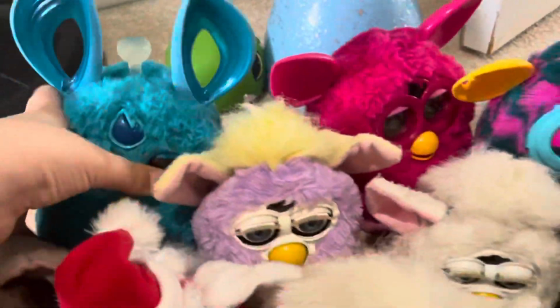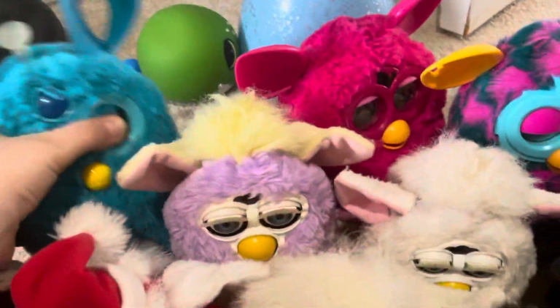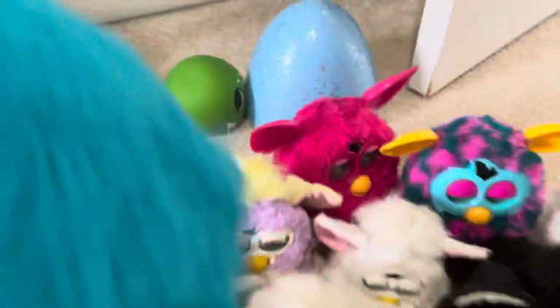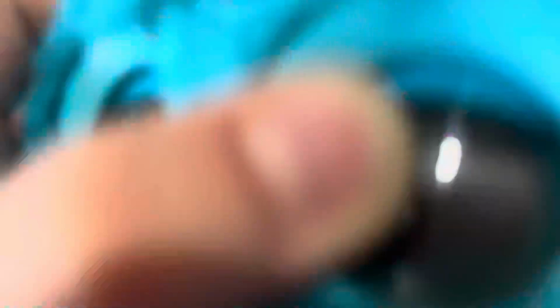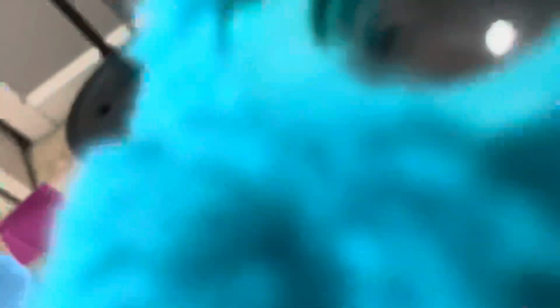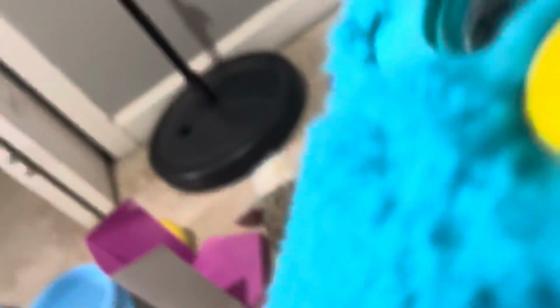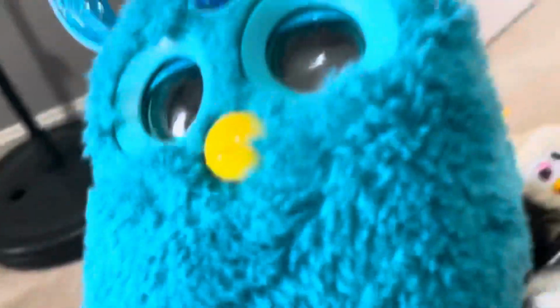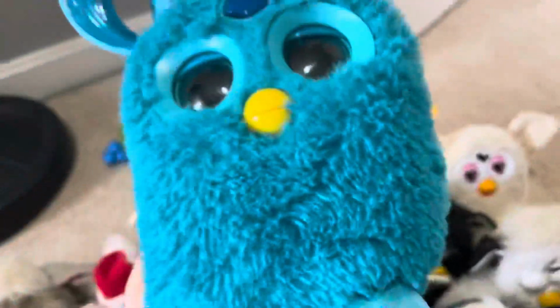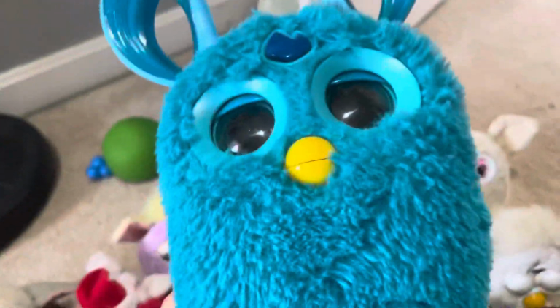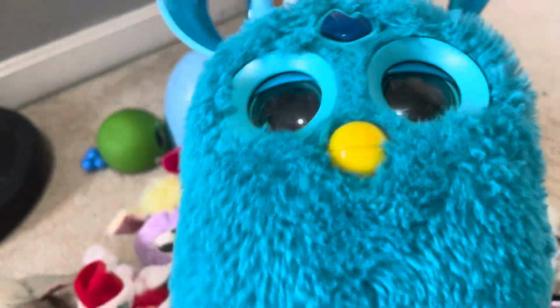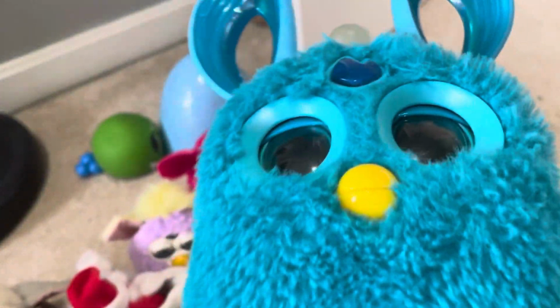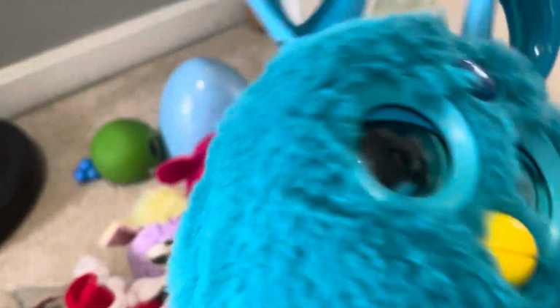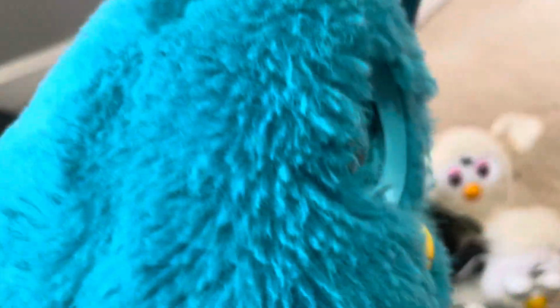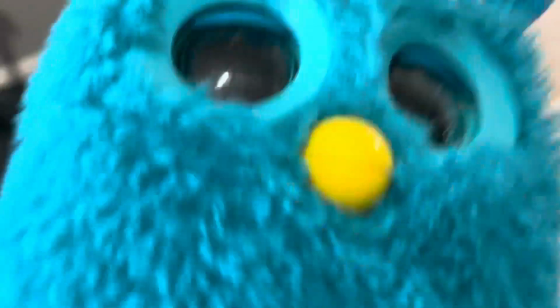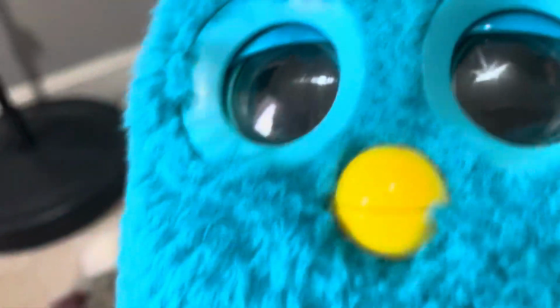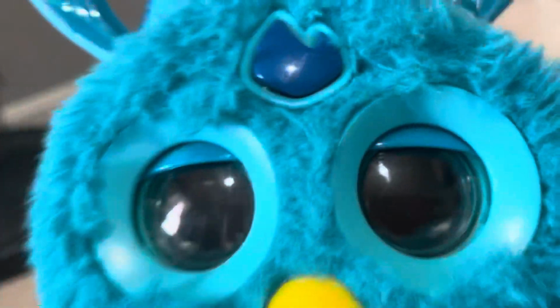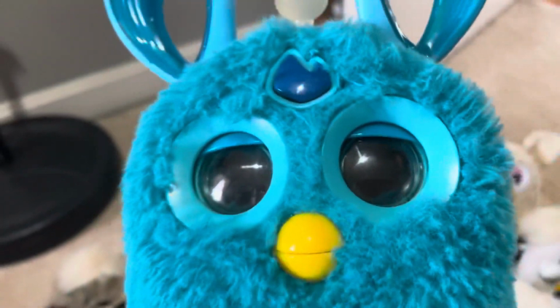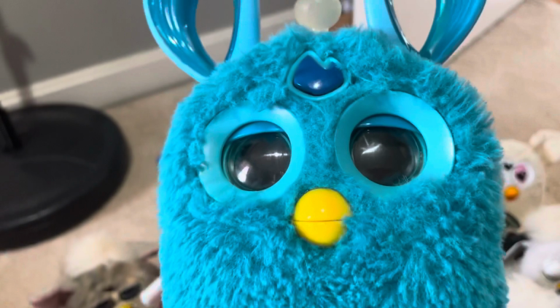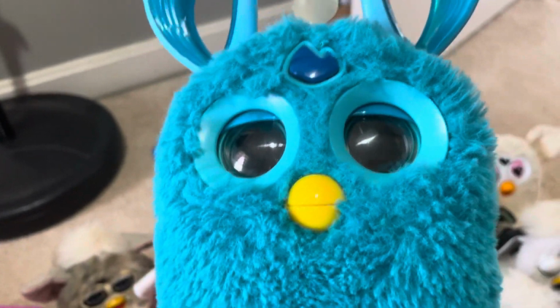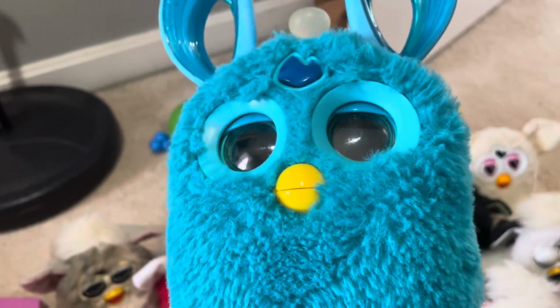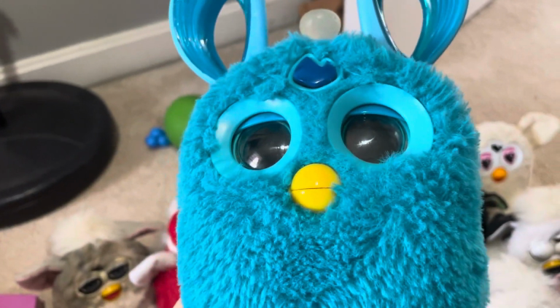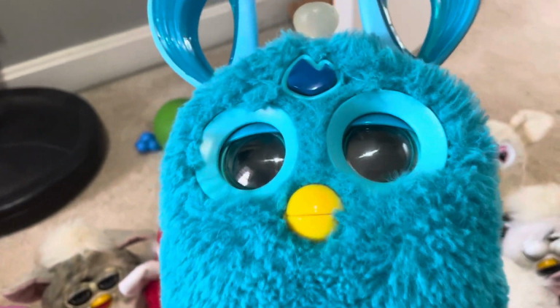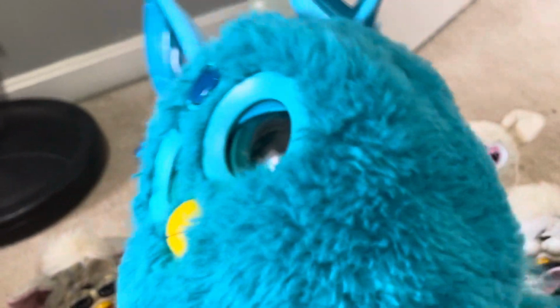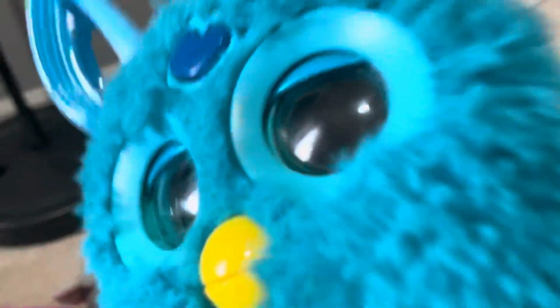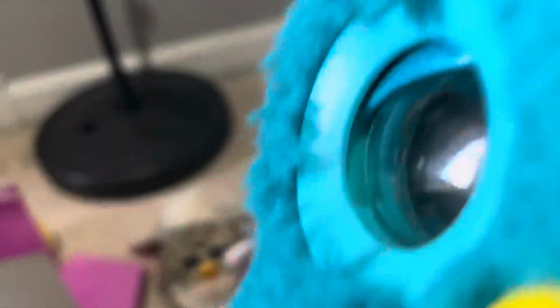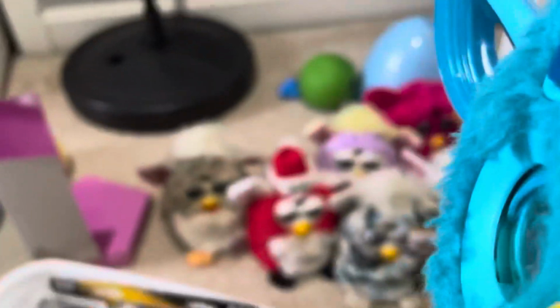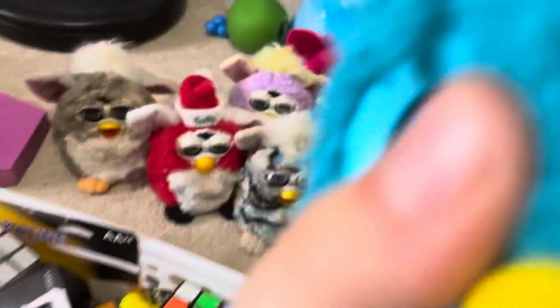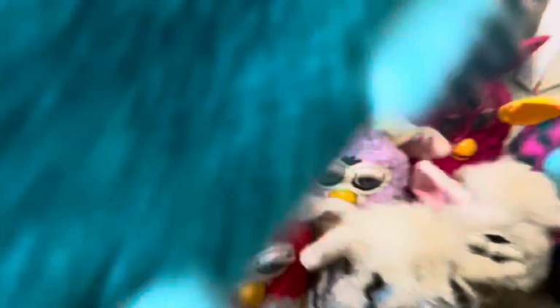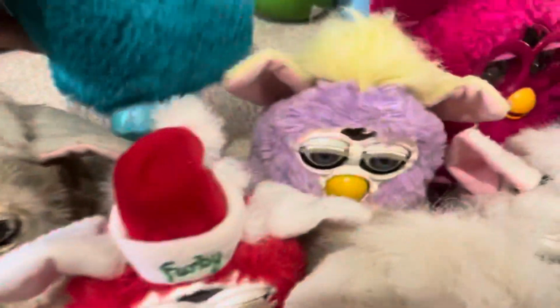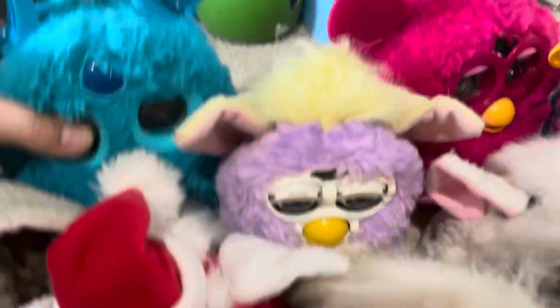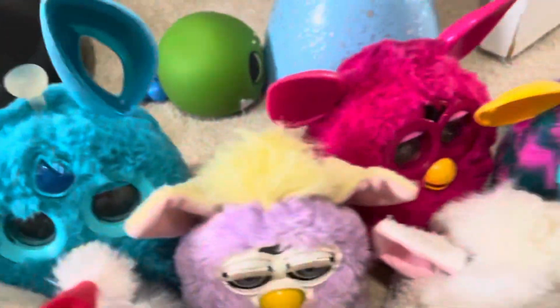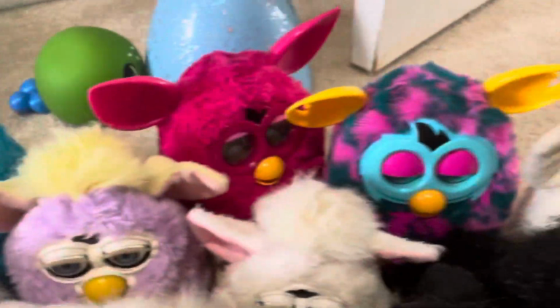The first one we have is our Teal Furby Connect. He does not work right — it lights up and moves, but his voice is now muted. So we're gonna get a new one of this one.